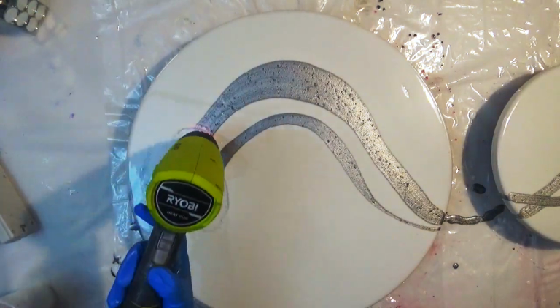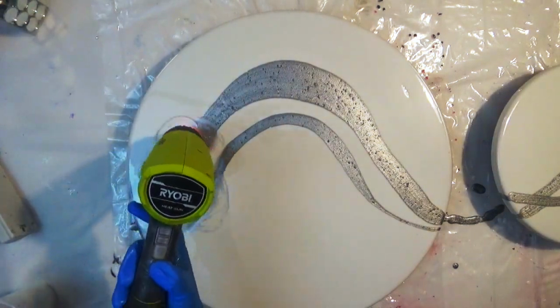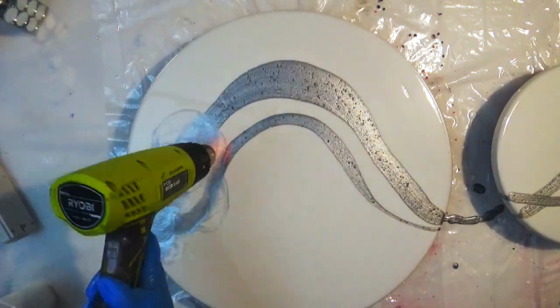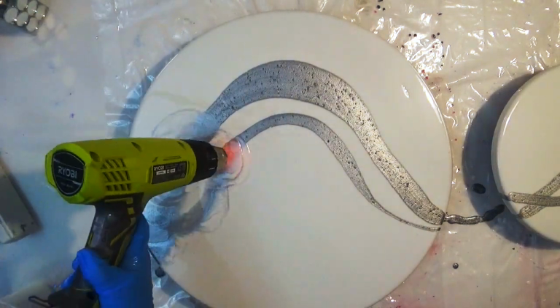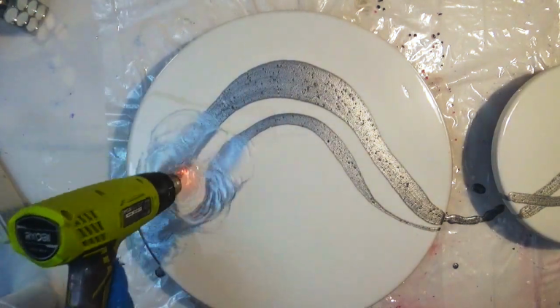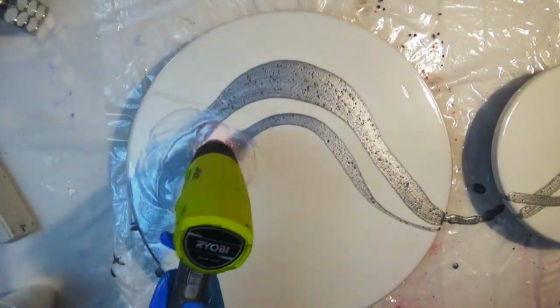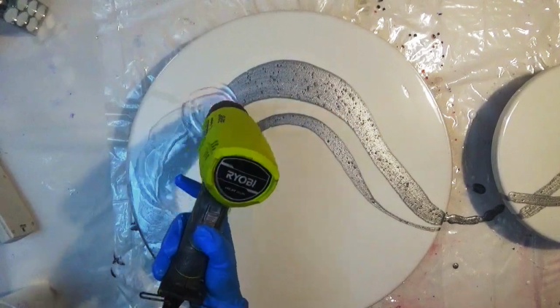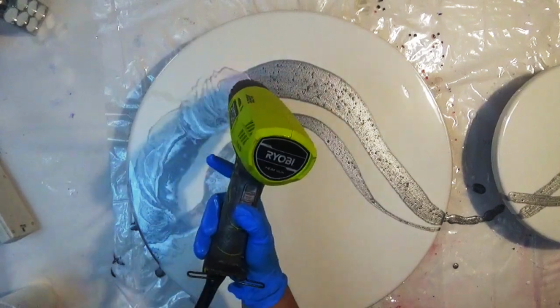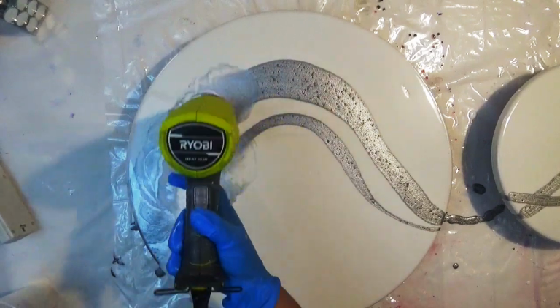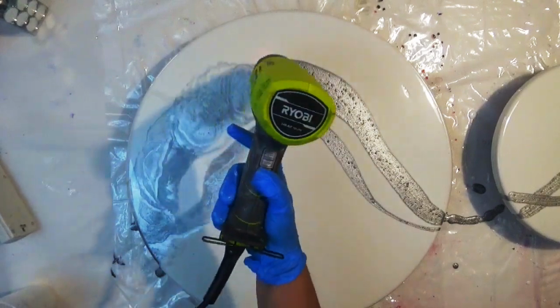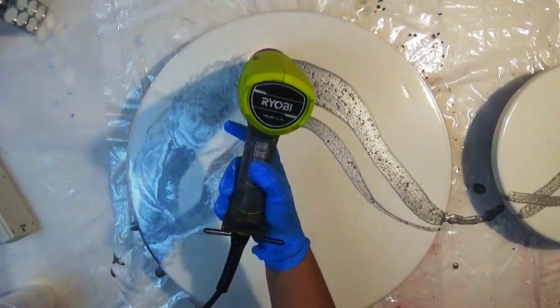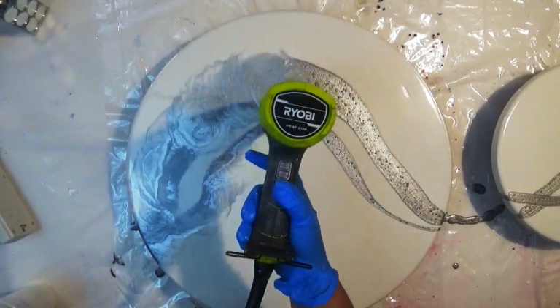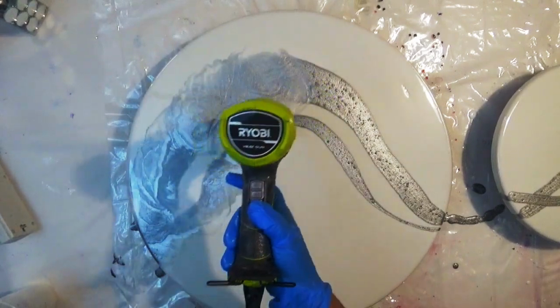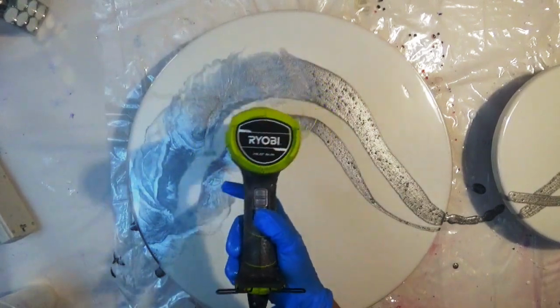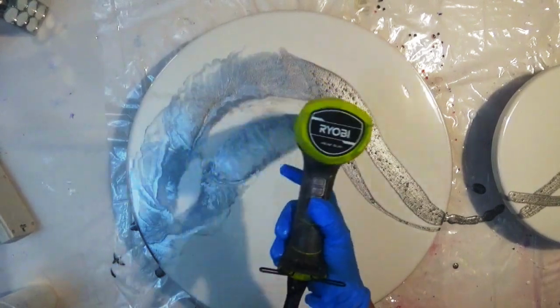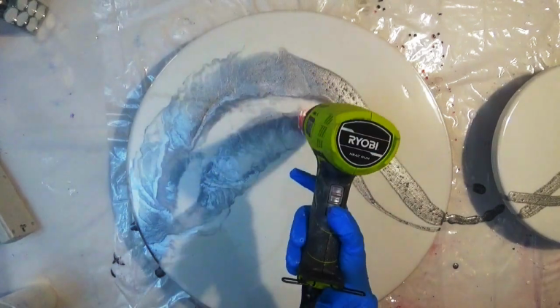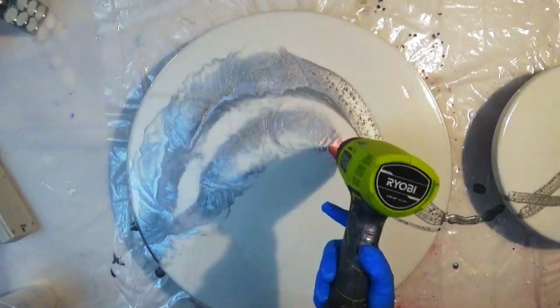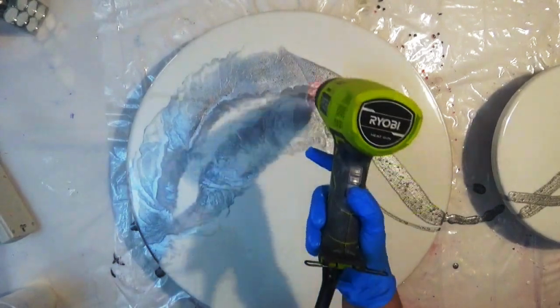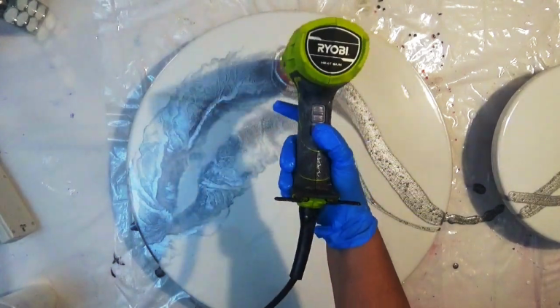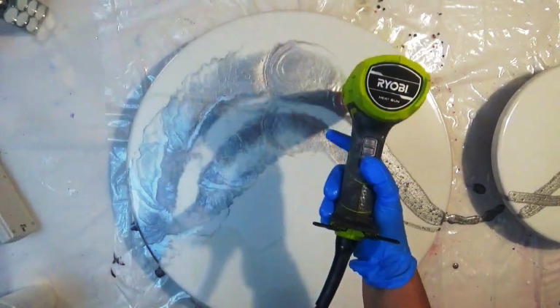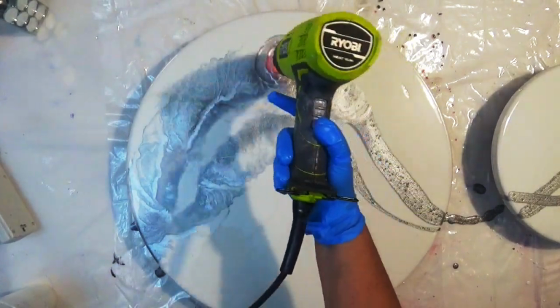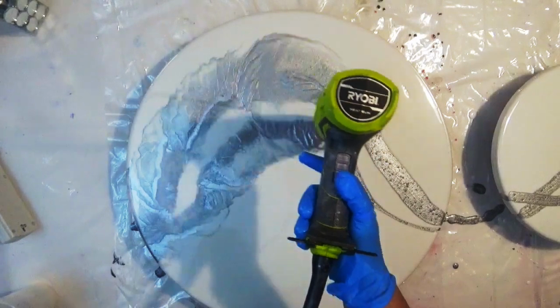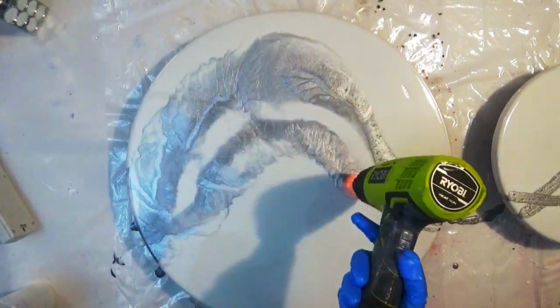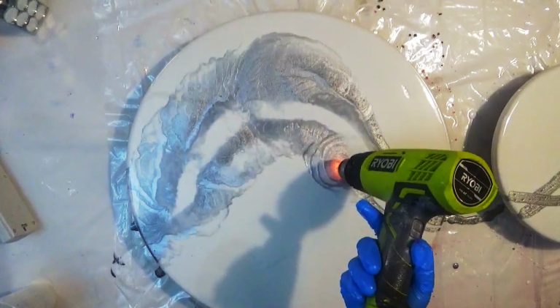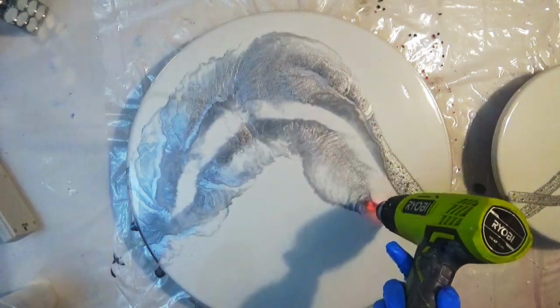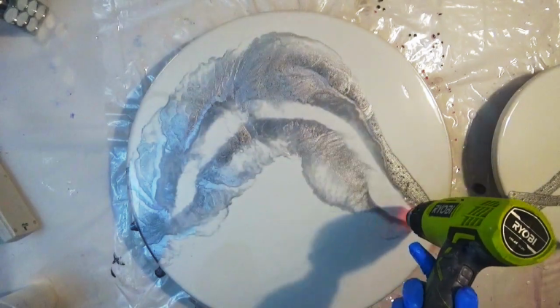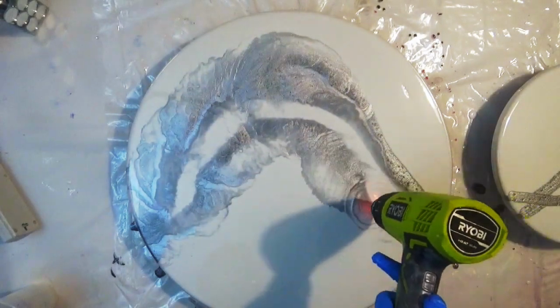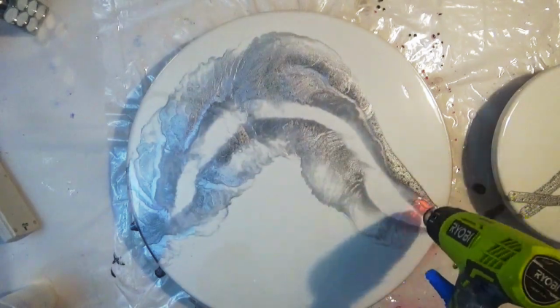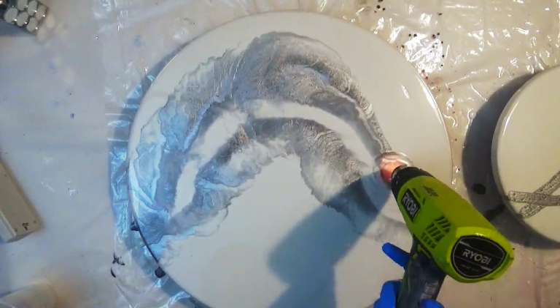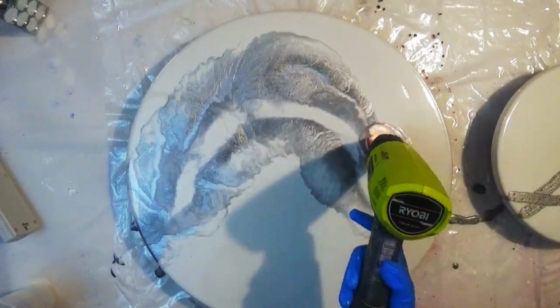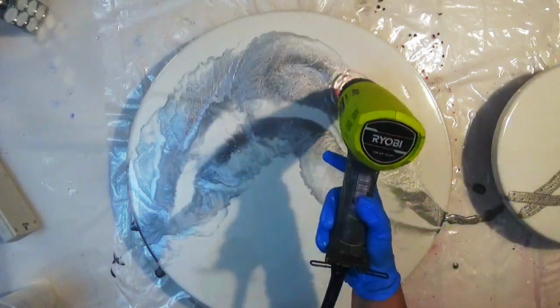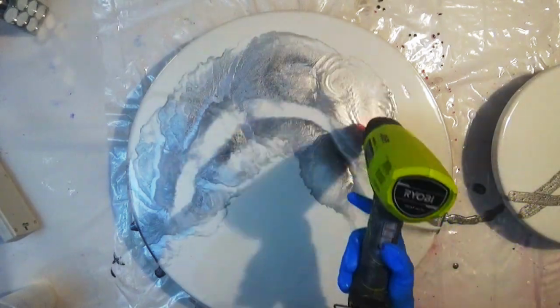So first I've placed down the Larez Silver Night, and as you can see I'm blowing that about with my heat gun to just help break and move it around a touch.